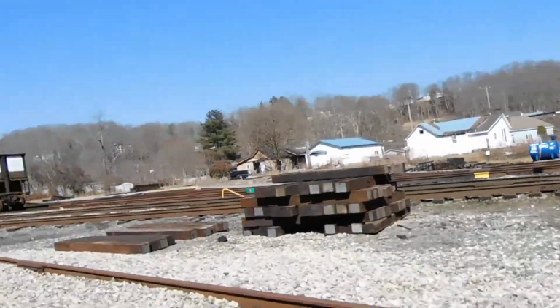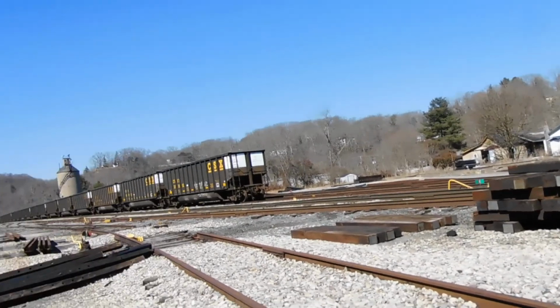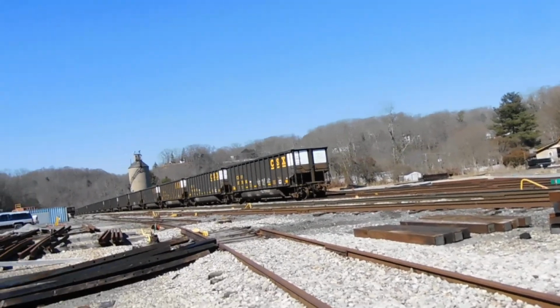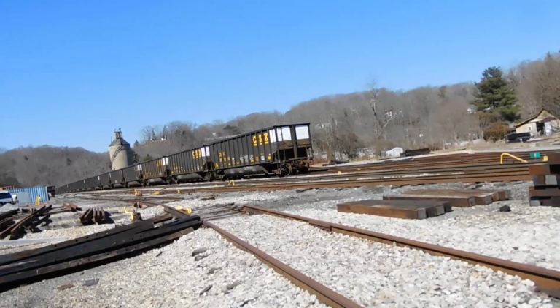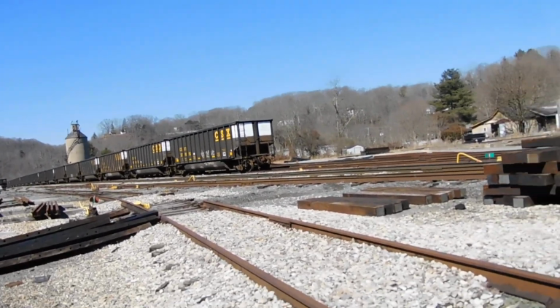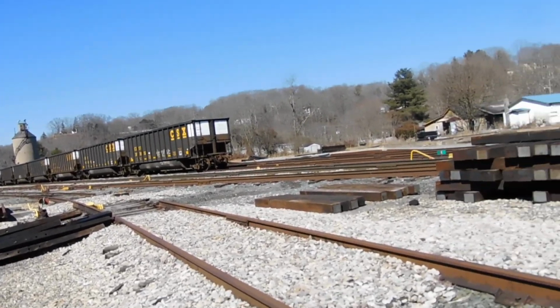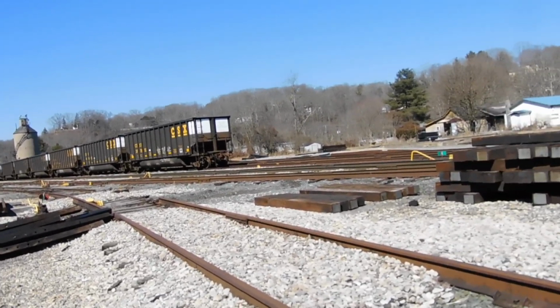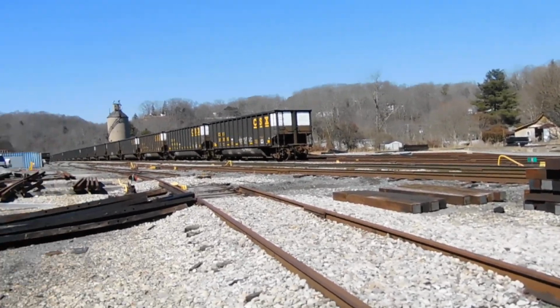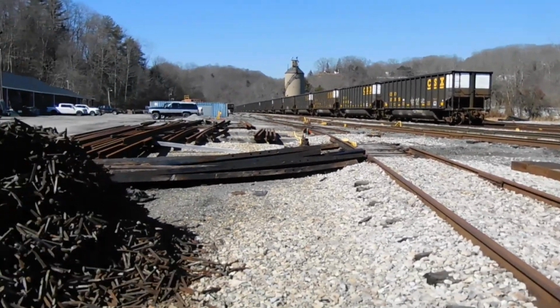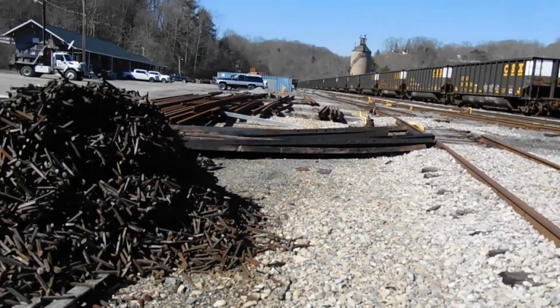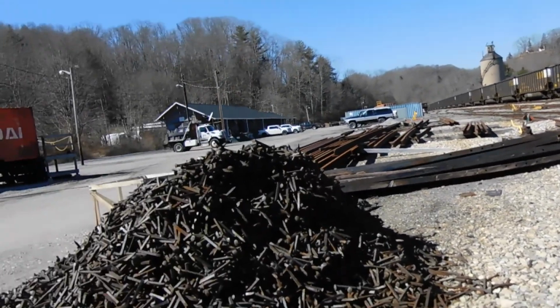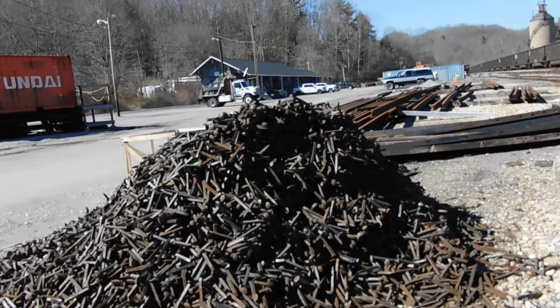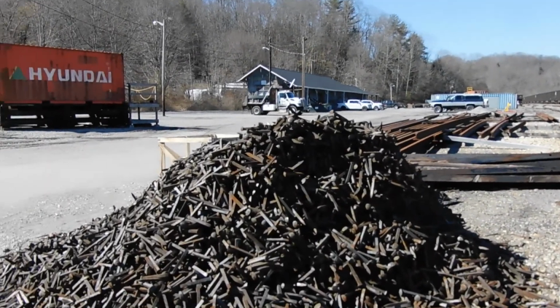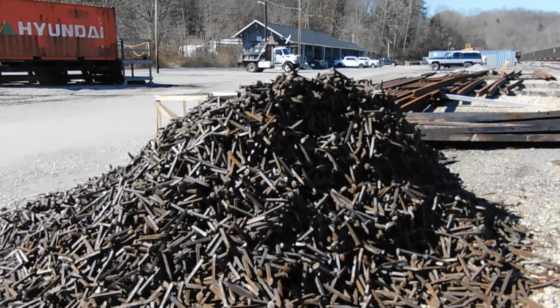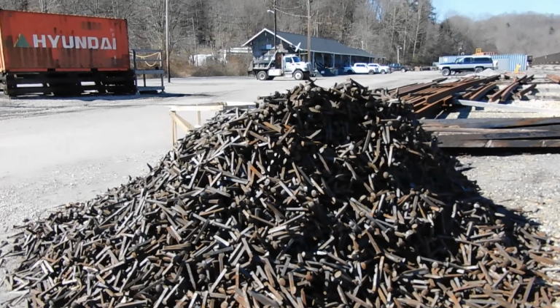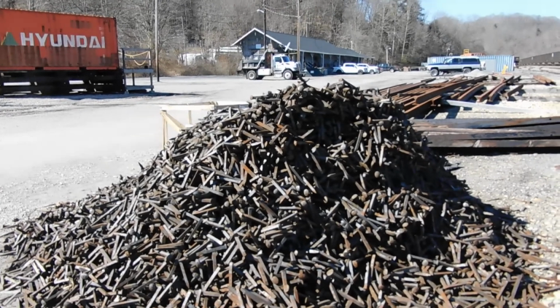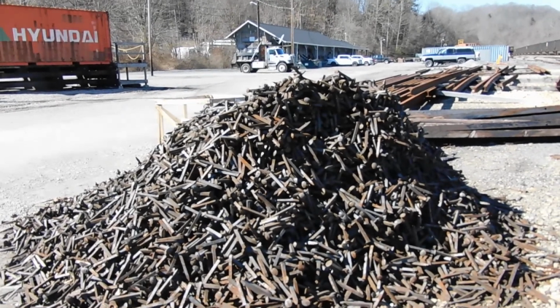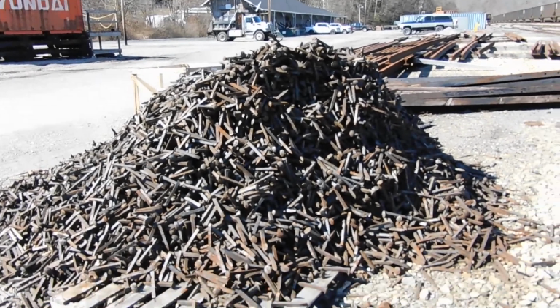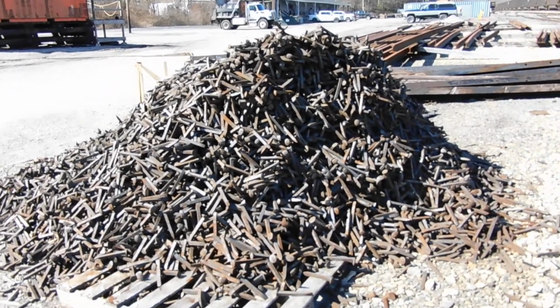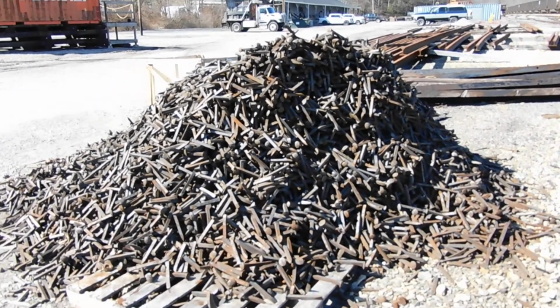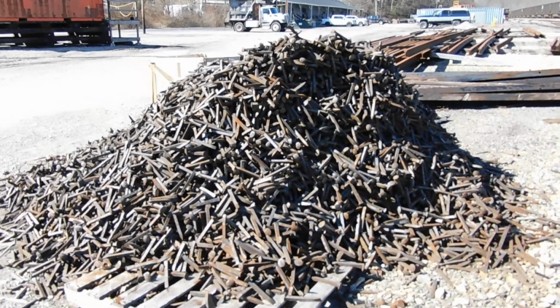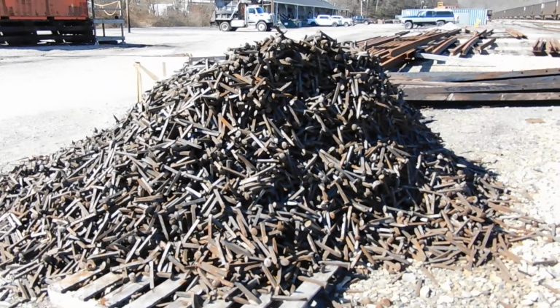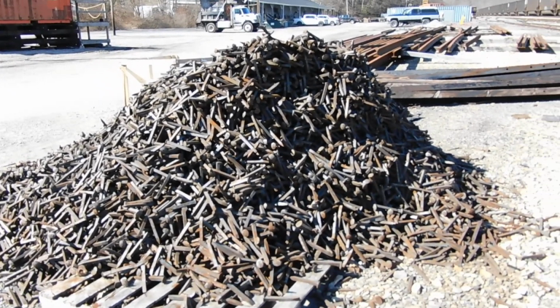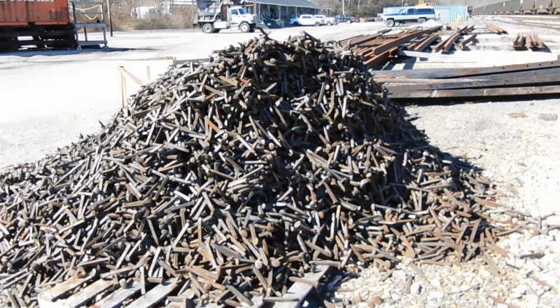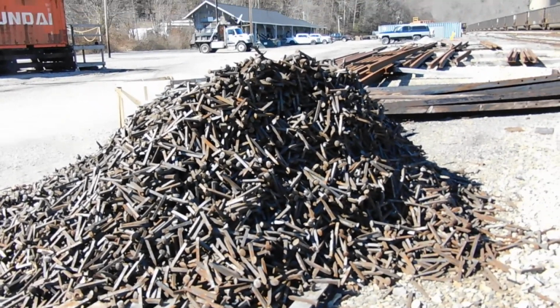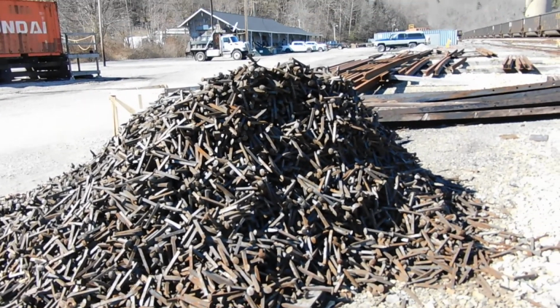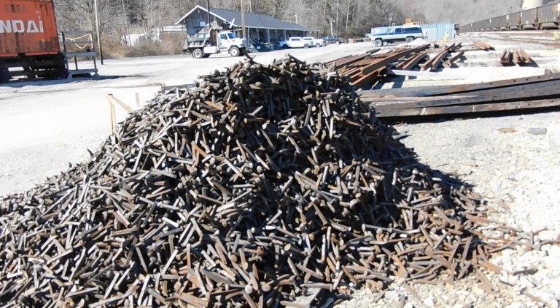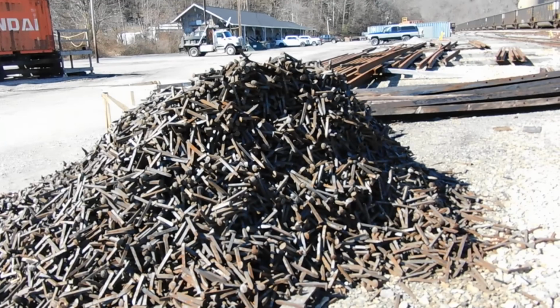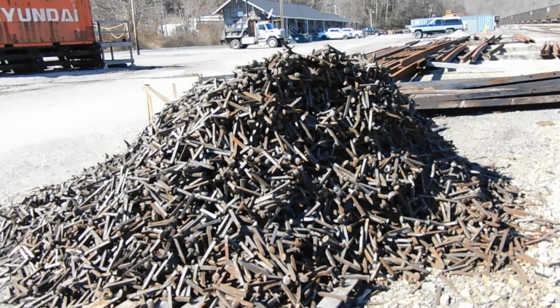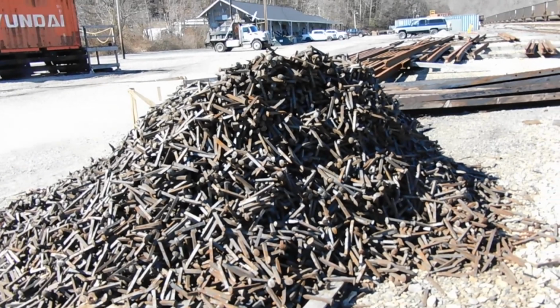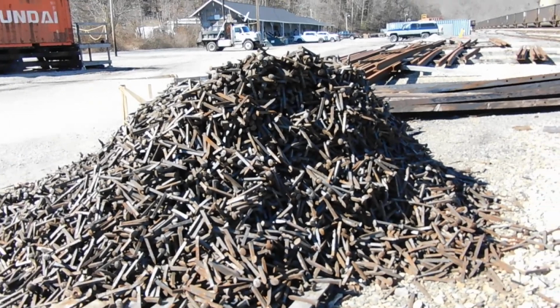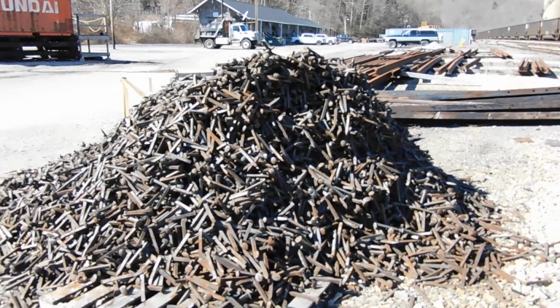I thought it would be fun to point all that out. I'm going to head out because I don't think the train's going to come in time. There must be at least a million railroad spikes there.